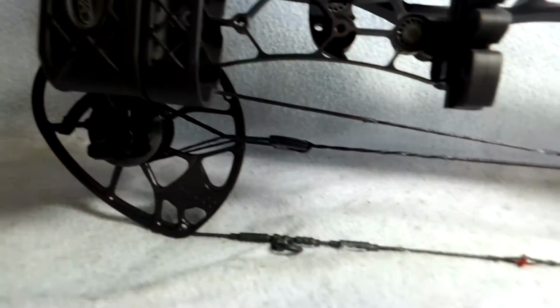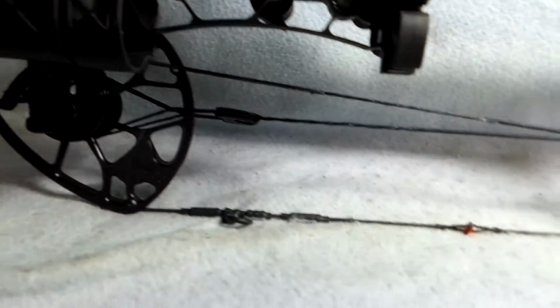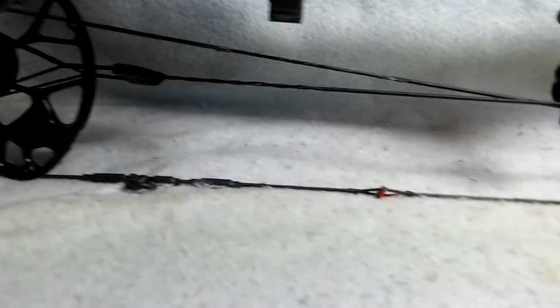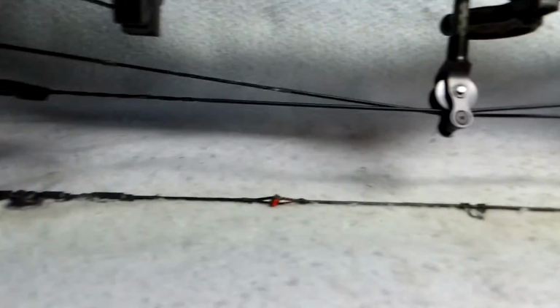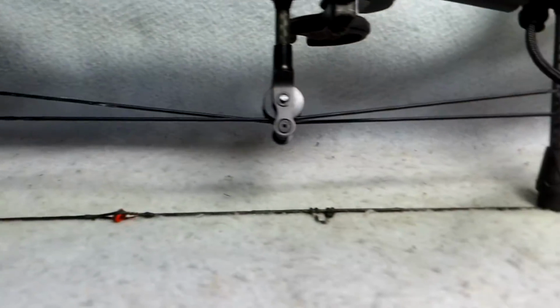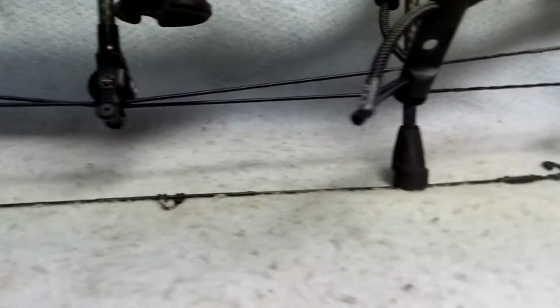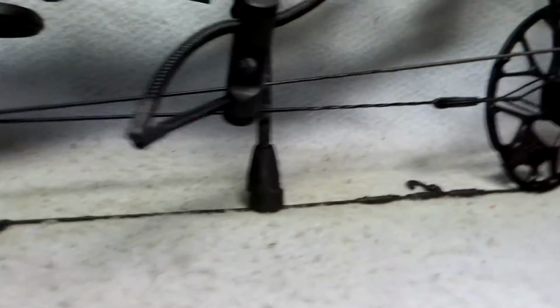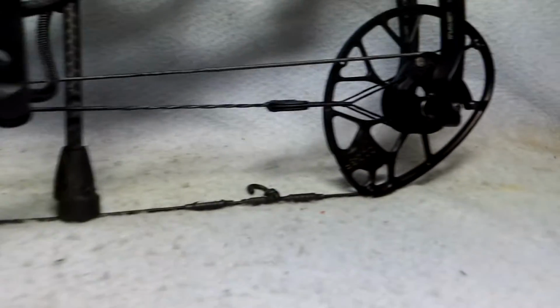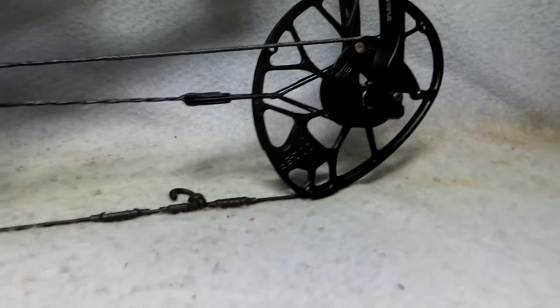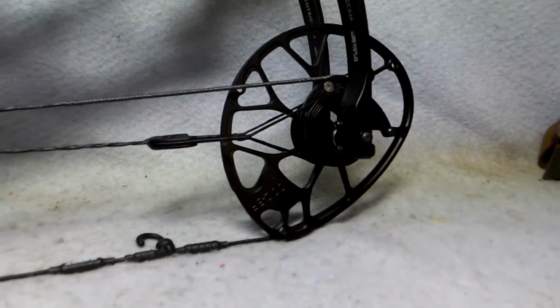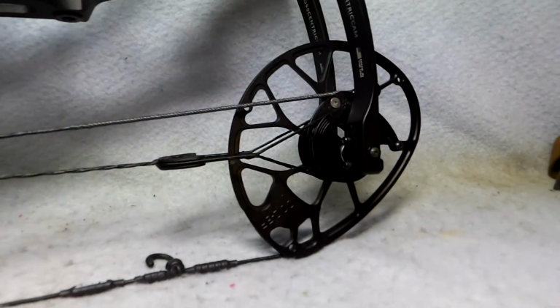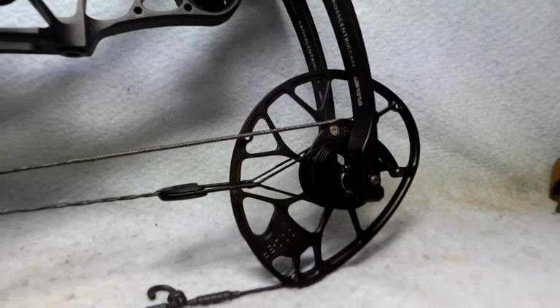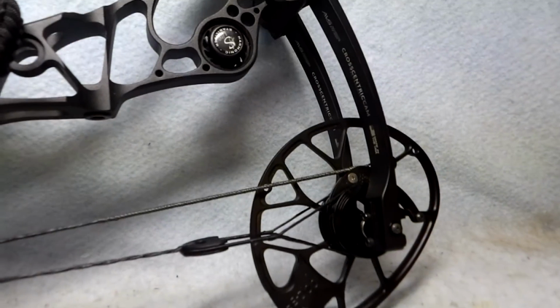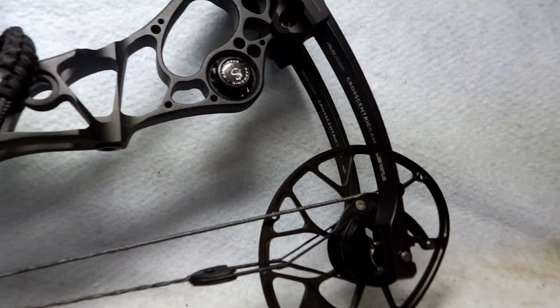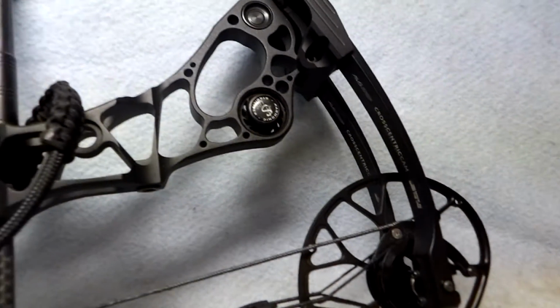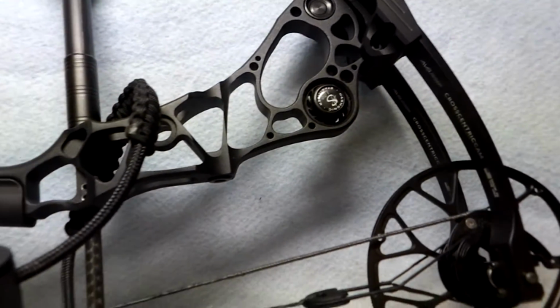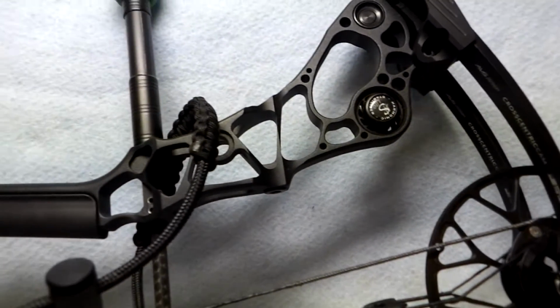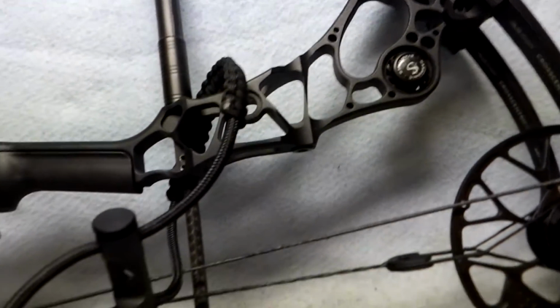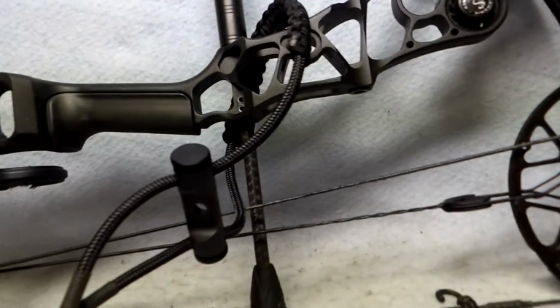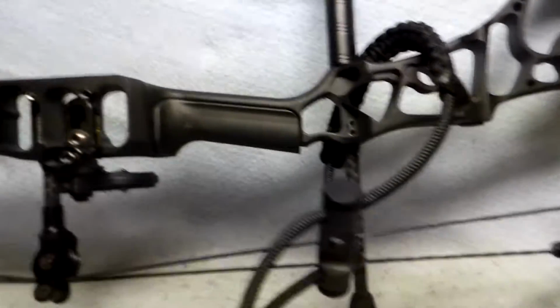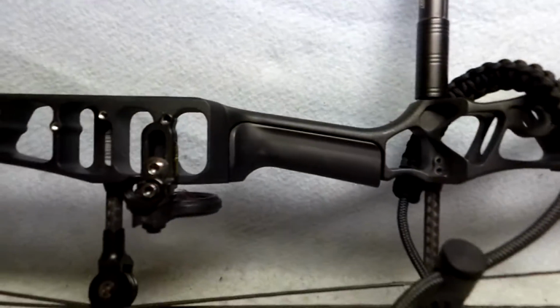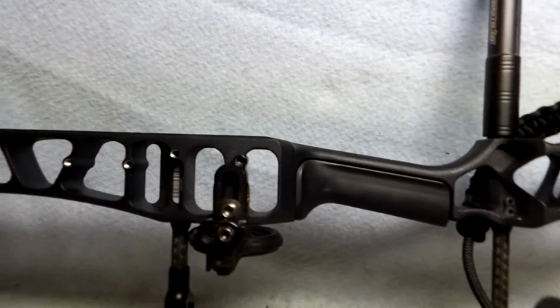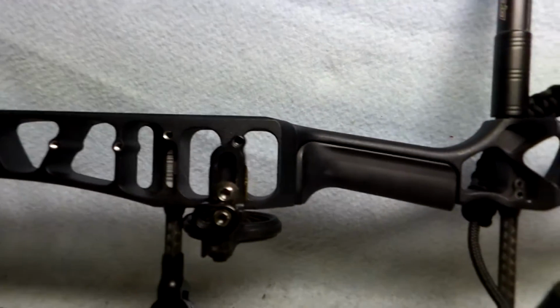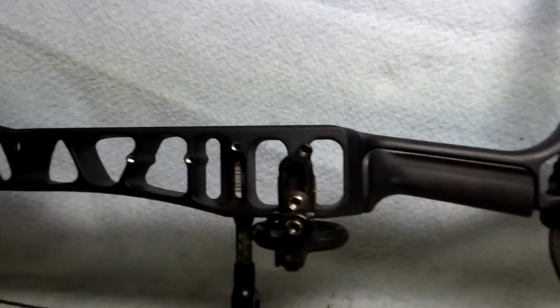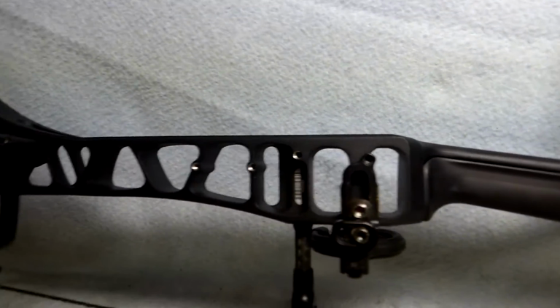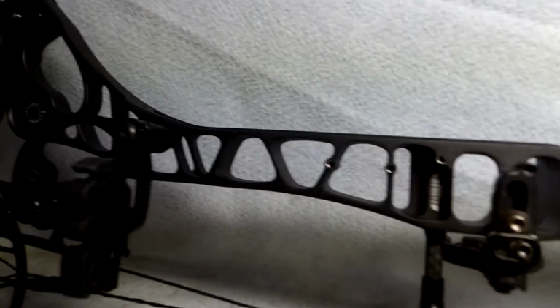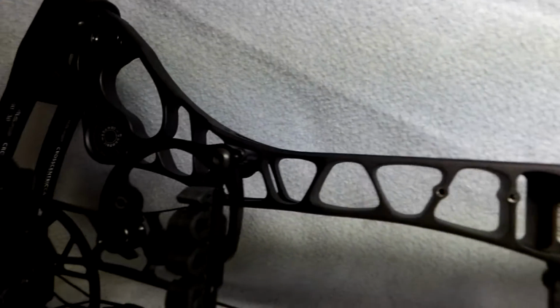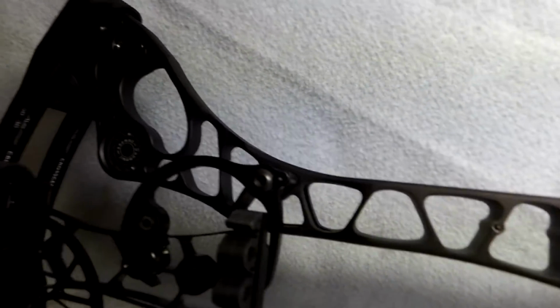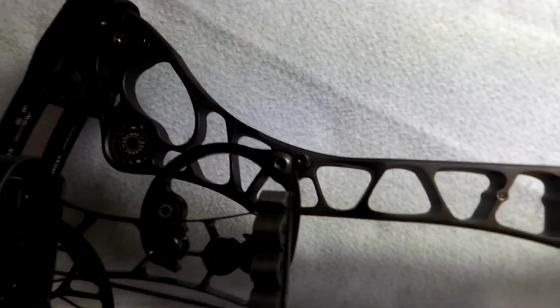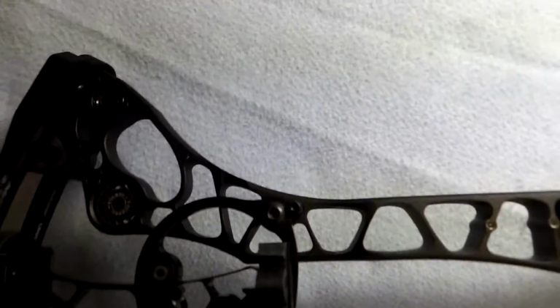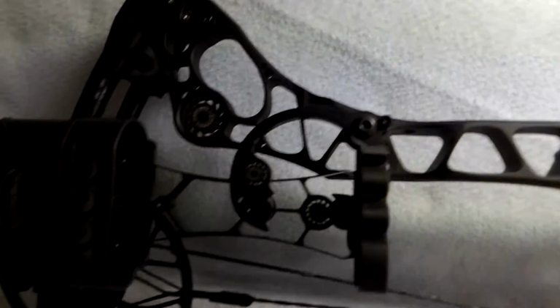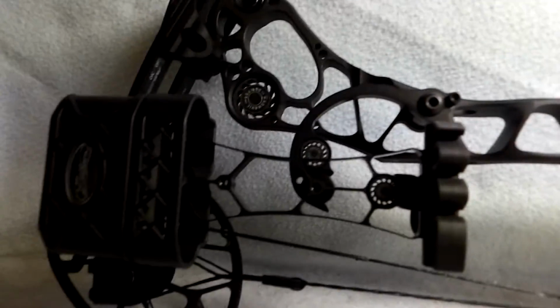Strings and cables are in good shape, nothing wrong with them. Just take a look at the information and the pictures in the listing. Thanks guys.